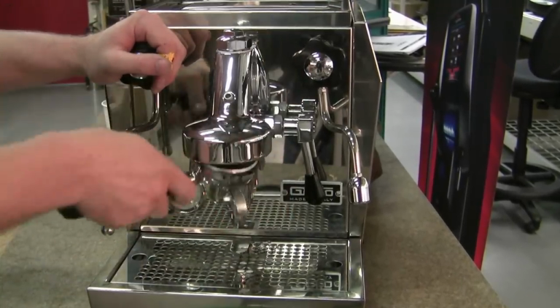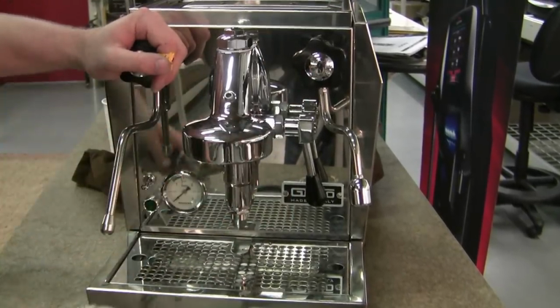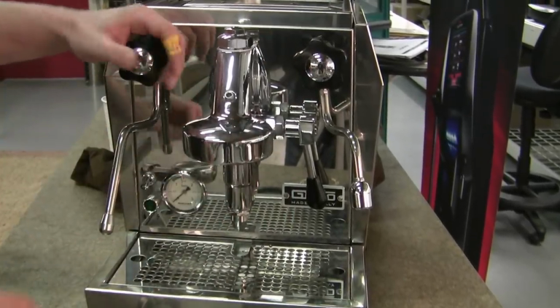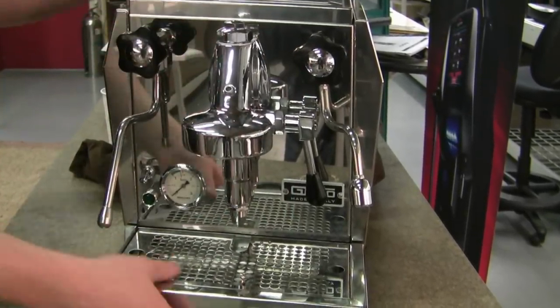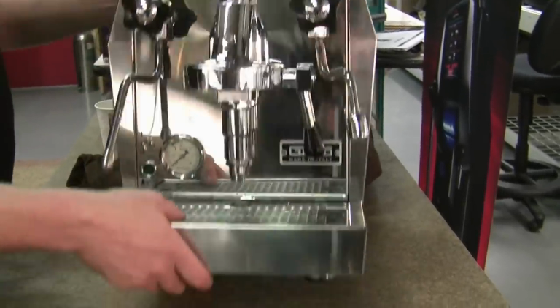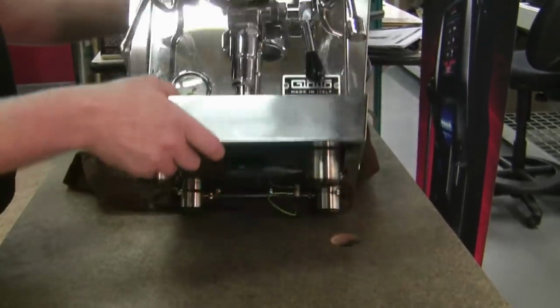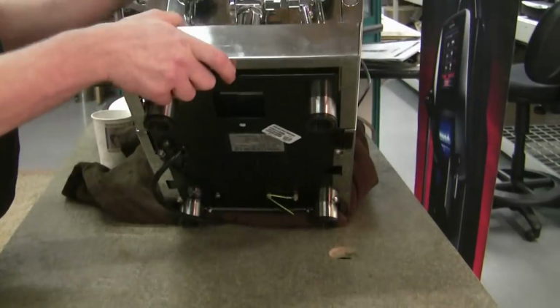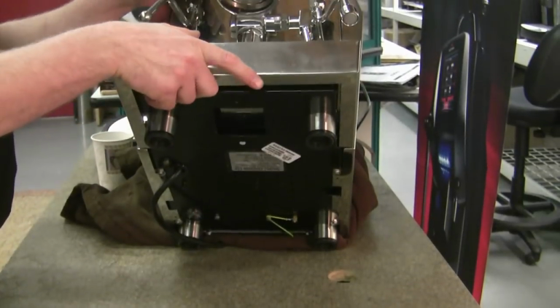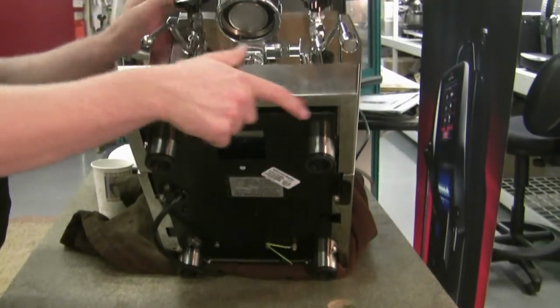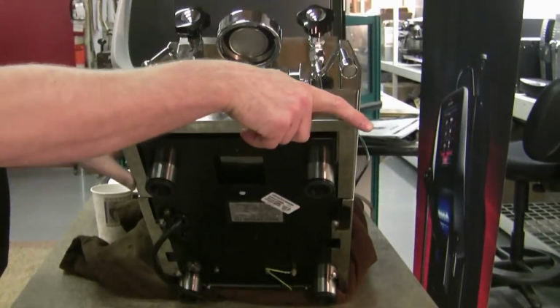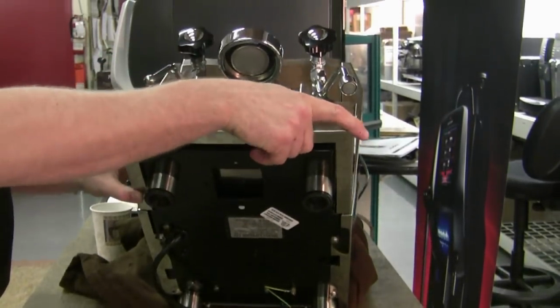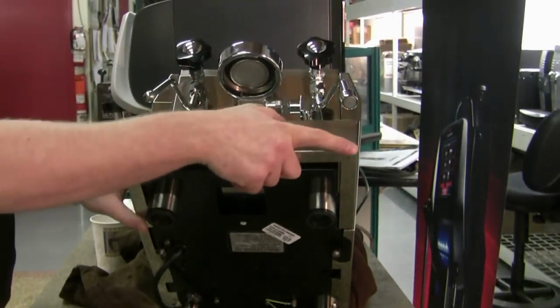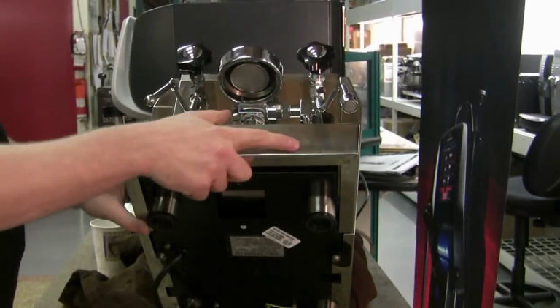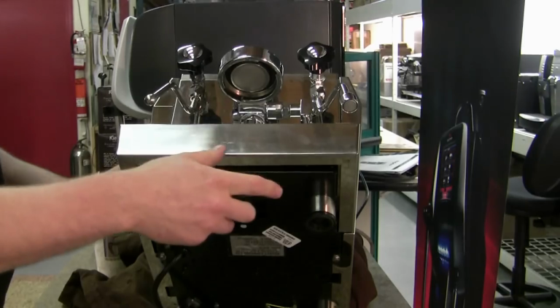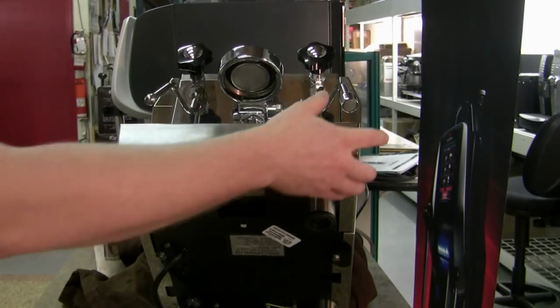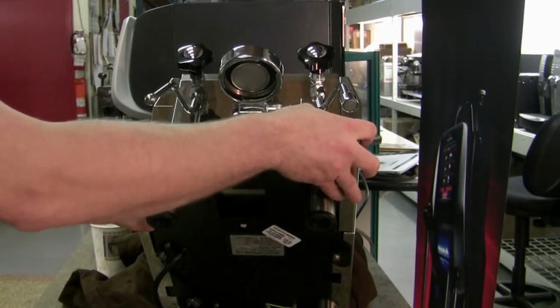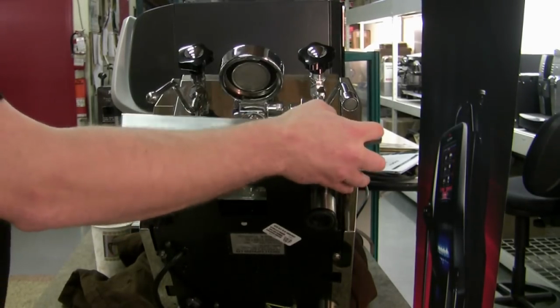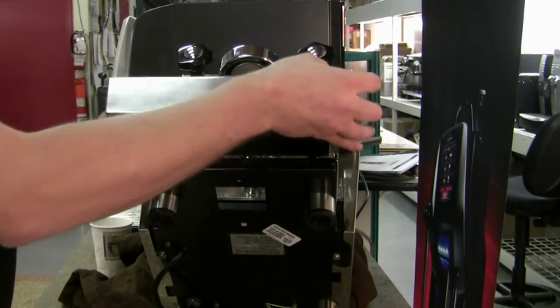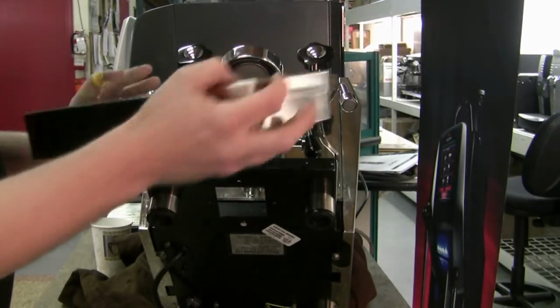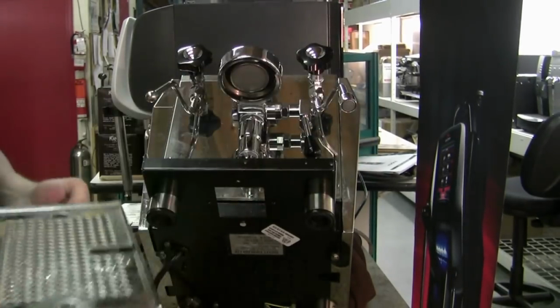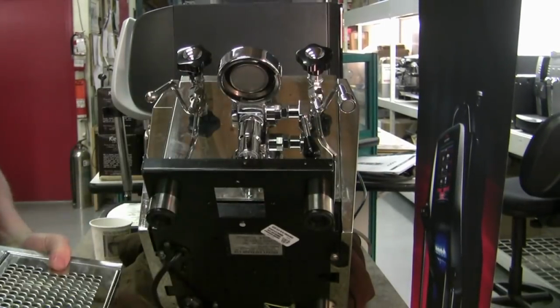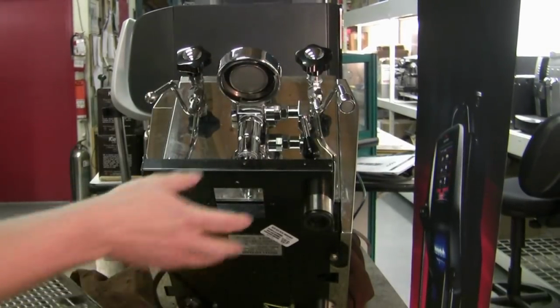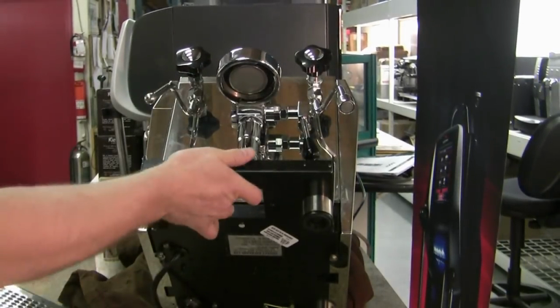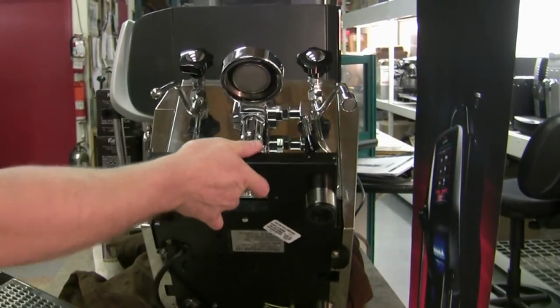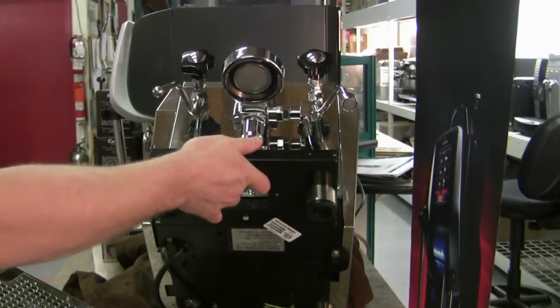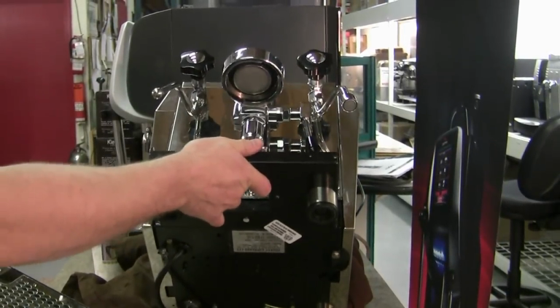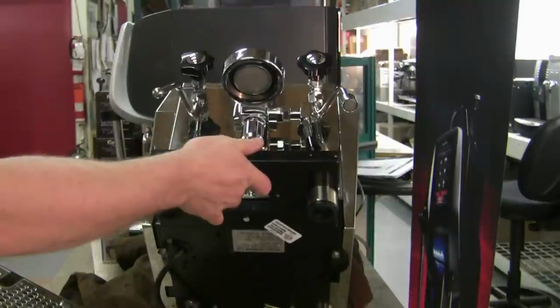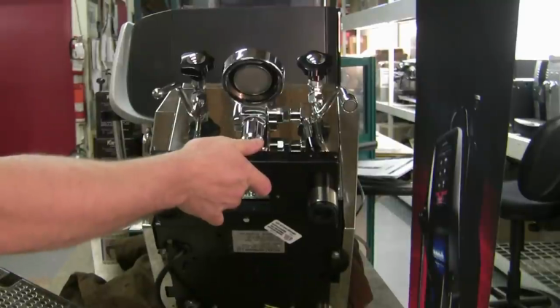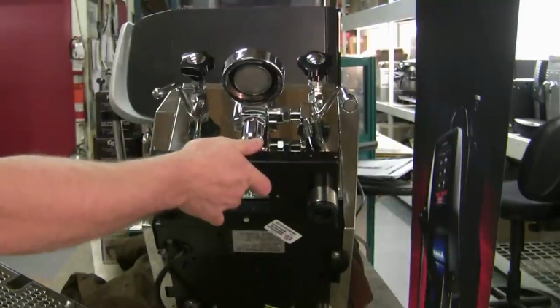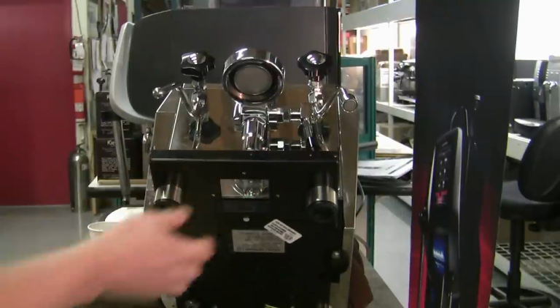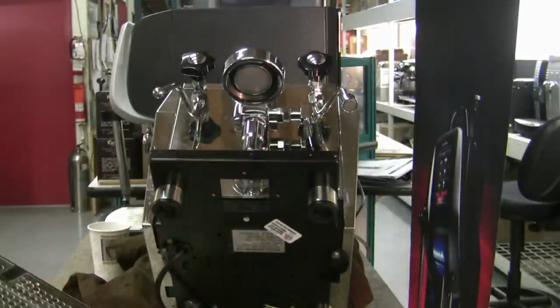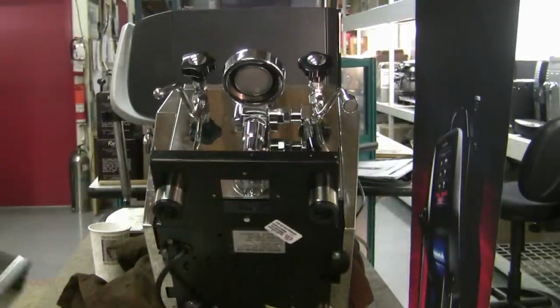Or you can preemptively check it. I have my jacket rolled up underneath here, but use a towel or pillow — something like that — because it's going to be a lot easier if you have the machine at an angle.